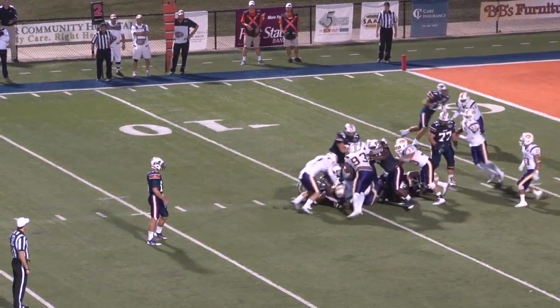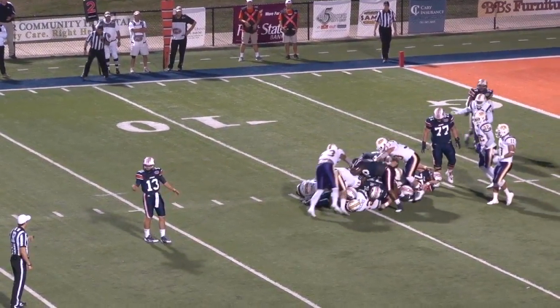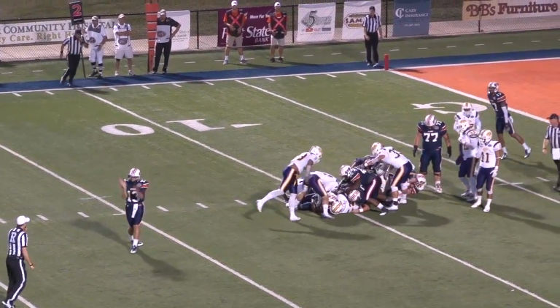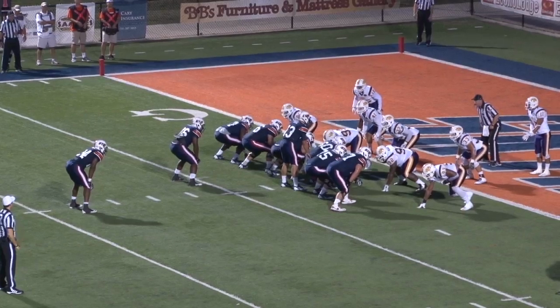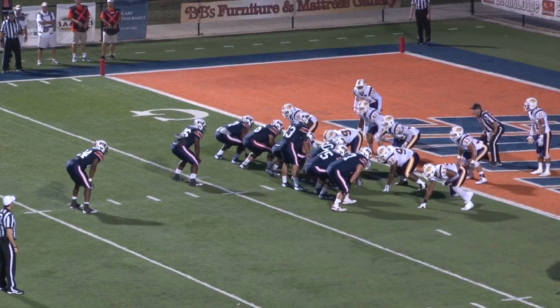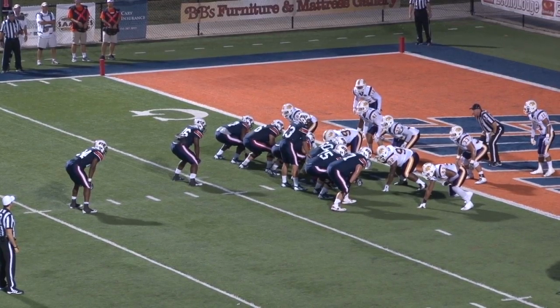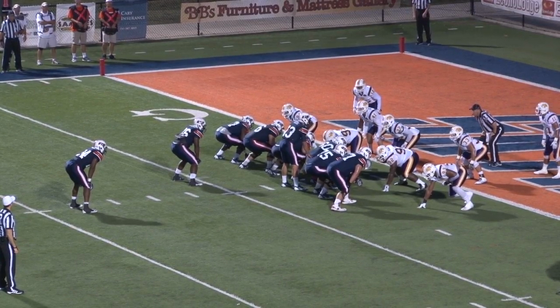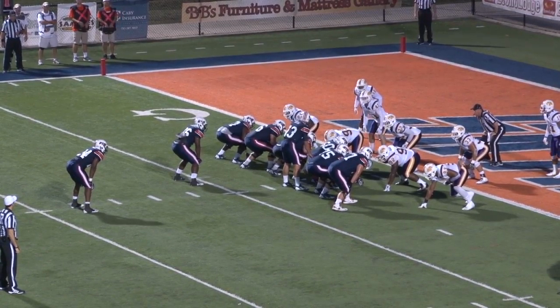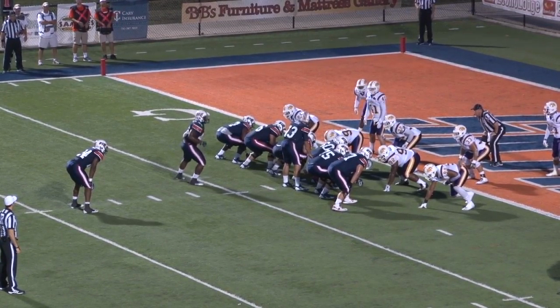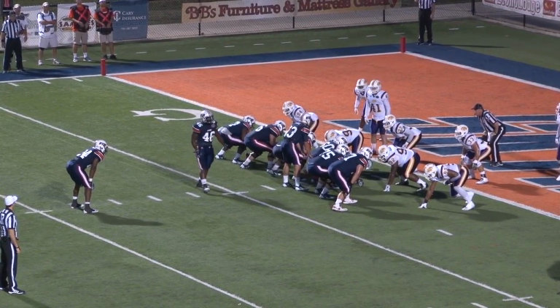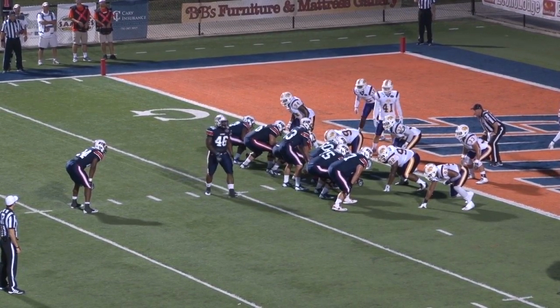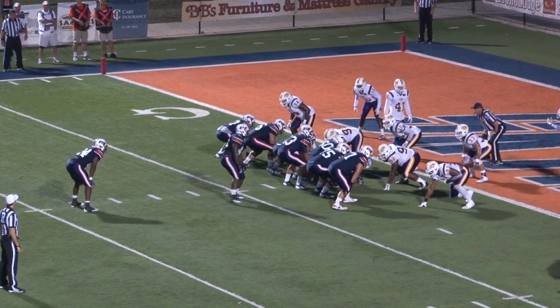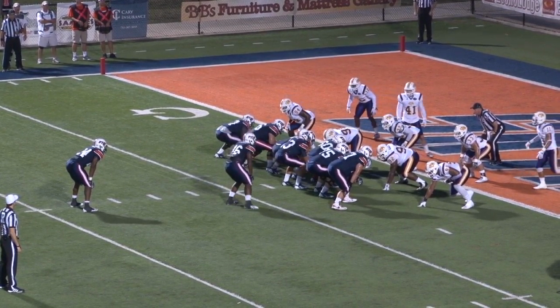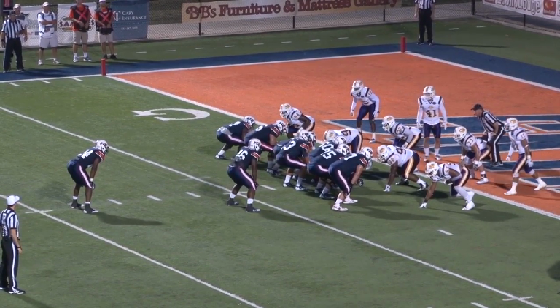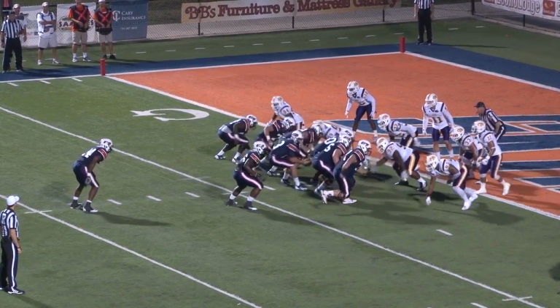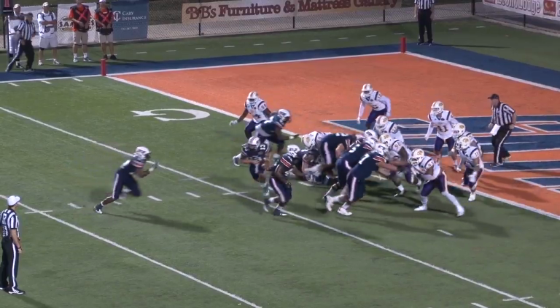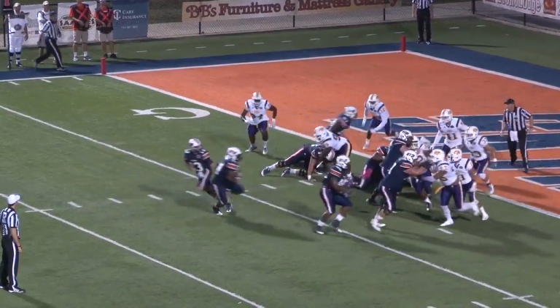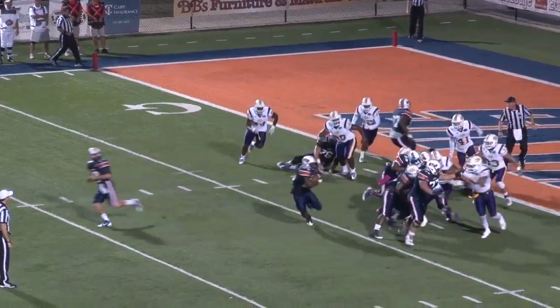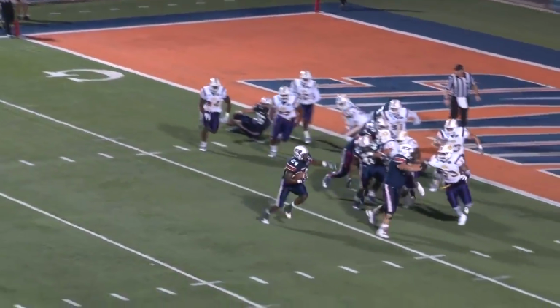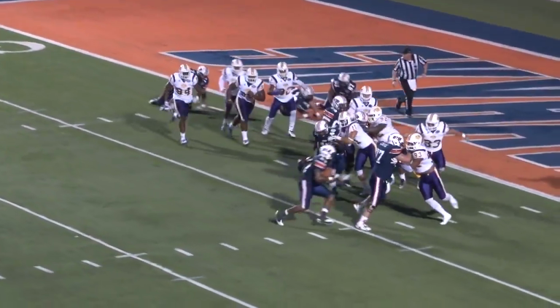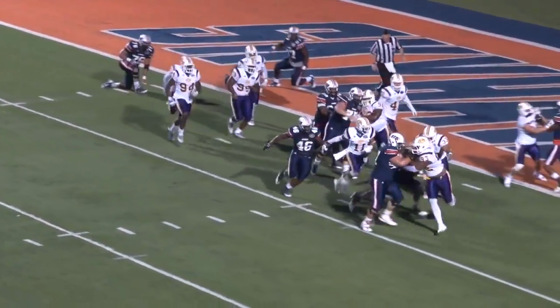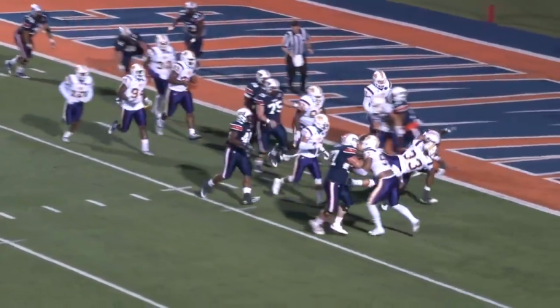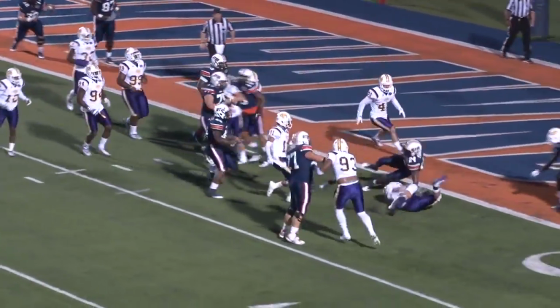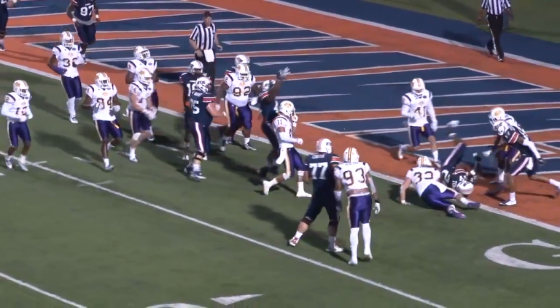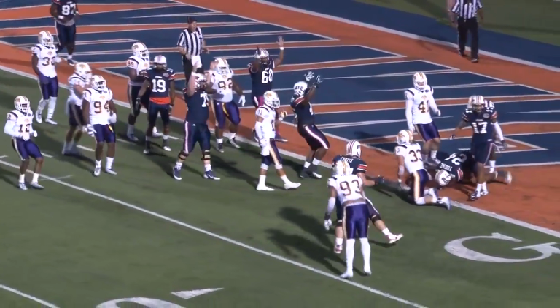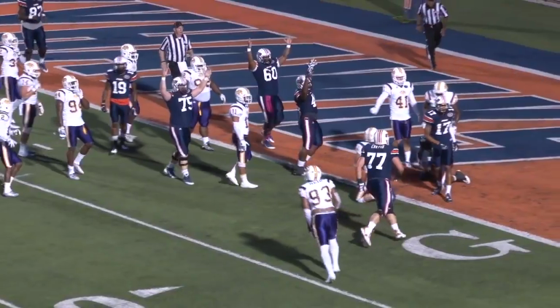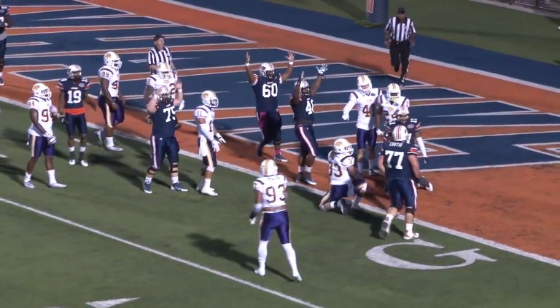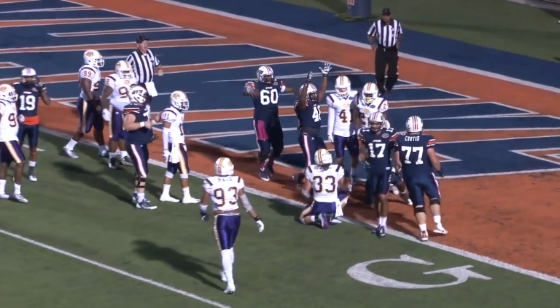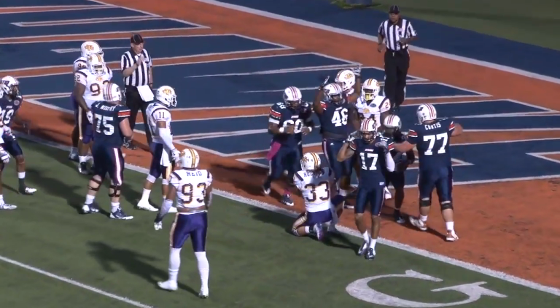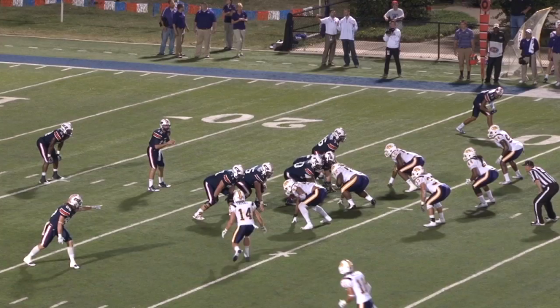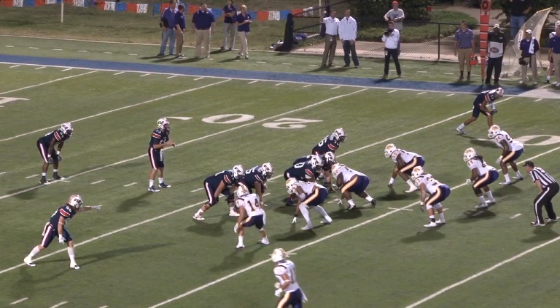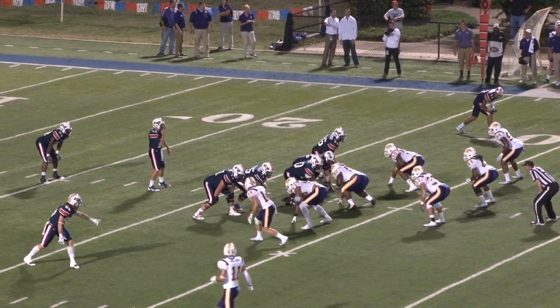Second and two. Torrey gets it right here from the two-yard line. Neal with a long count — he'll send the fullback in motion. They're going to give it to Torrey. Torrey trying to get to the left side. He gets to the goal line. He's in there. Touchdown, UT Martin.